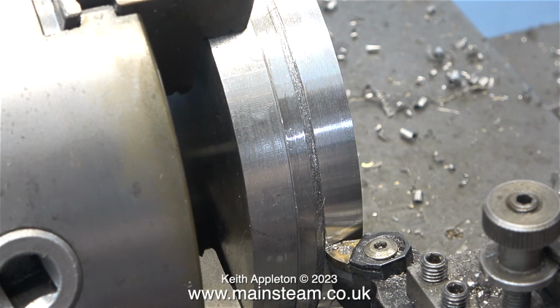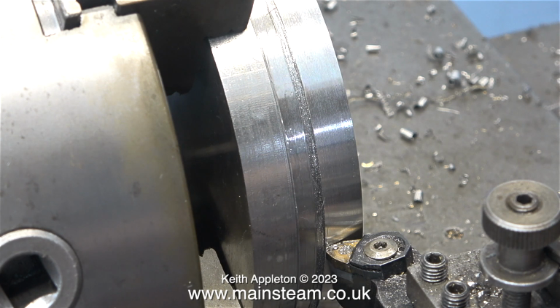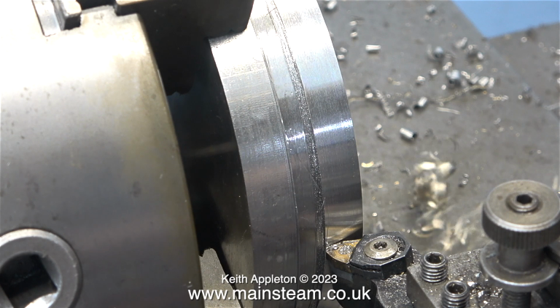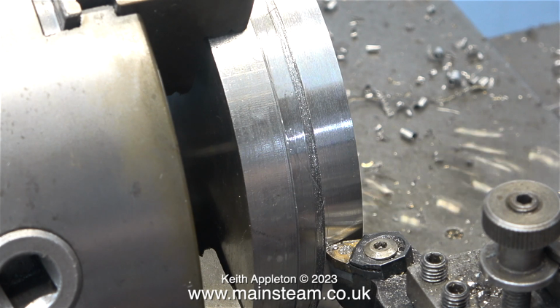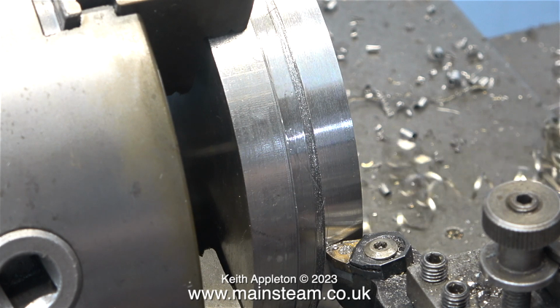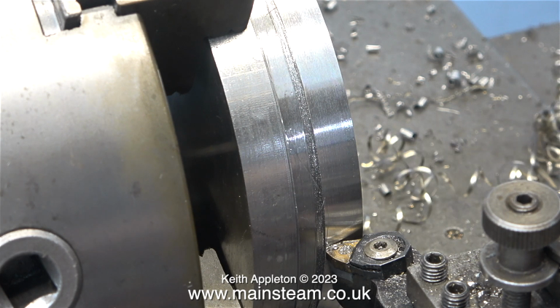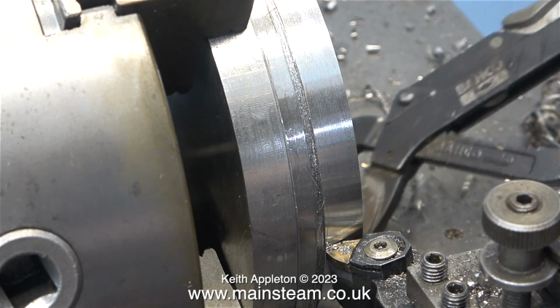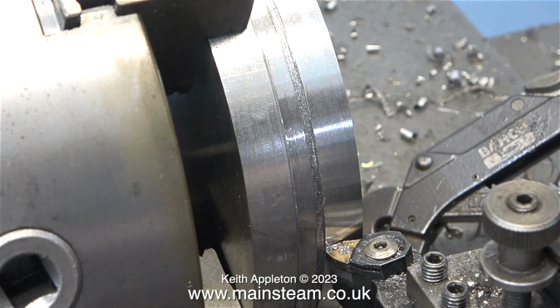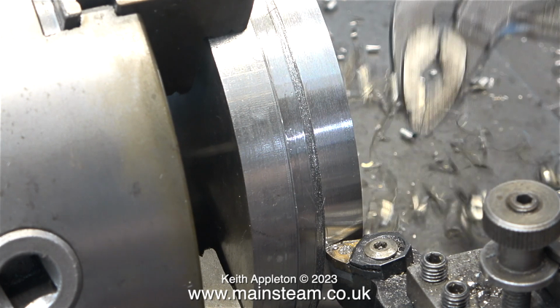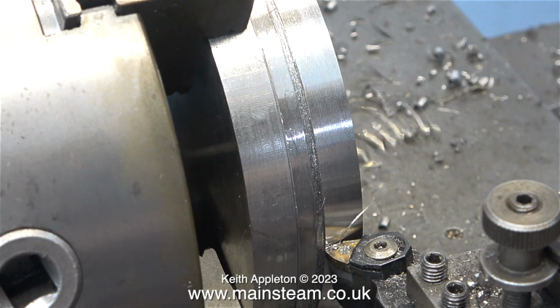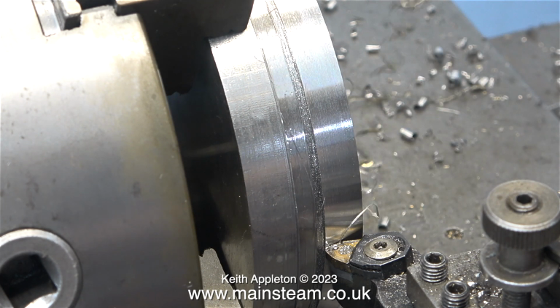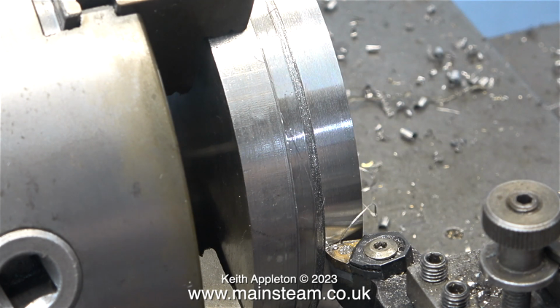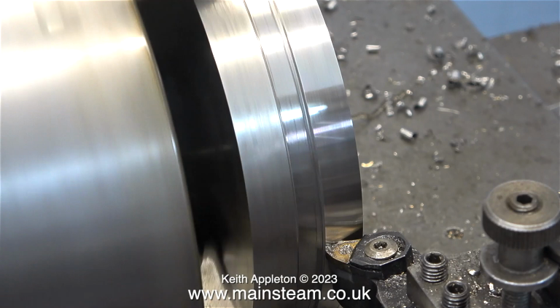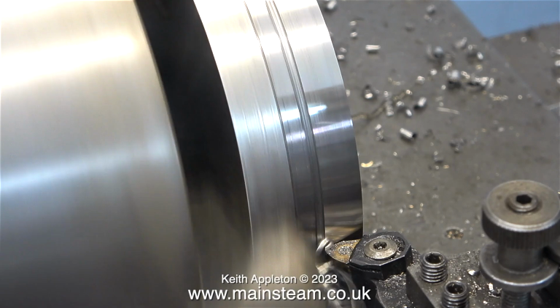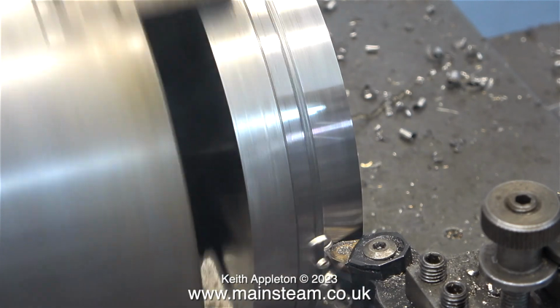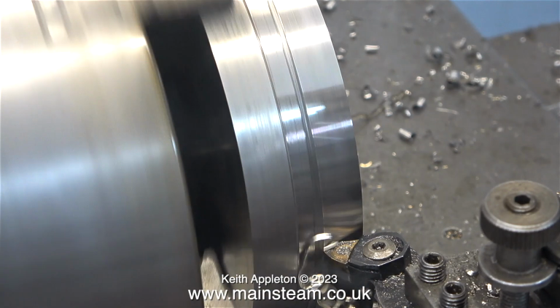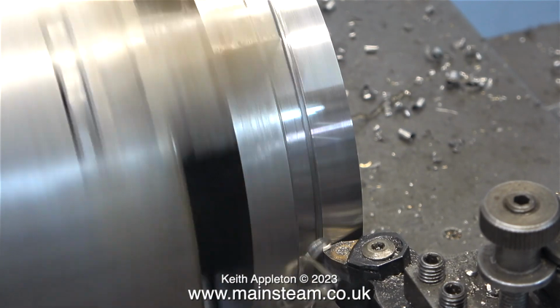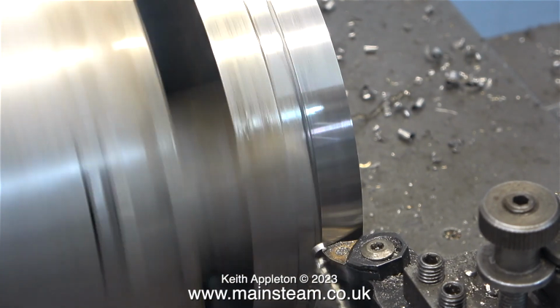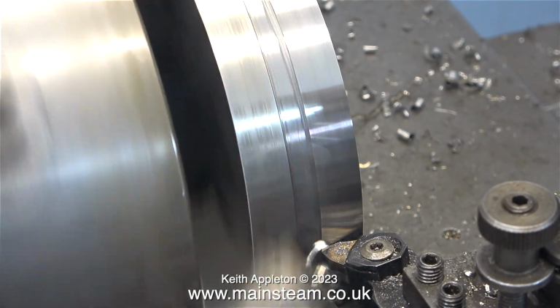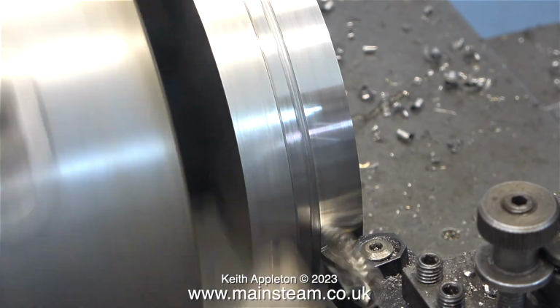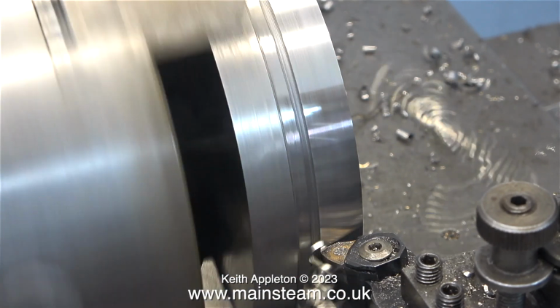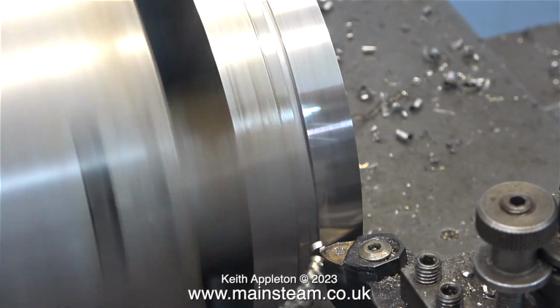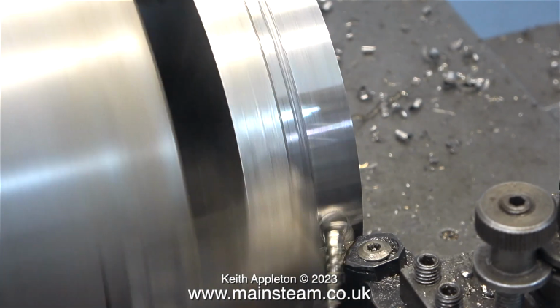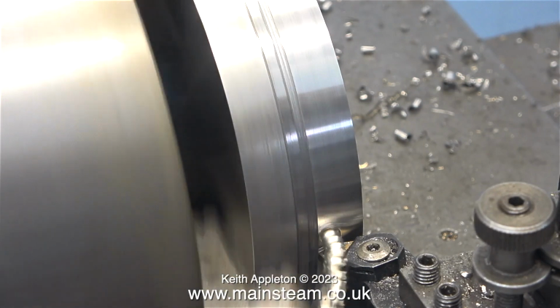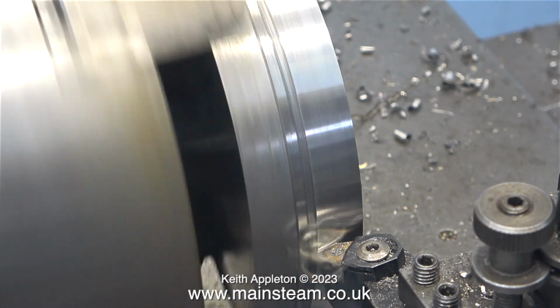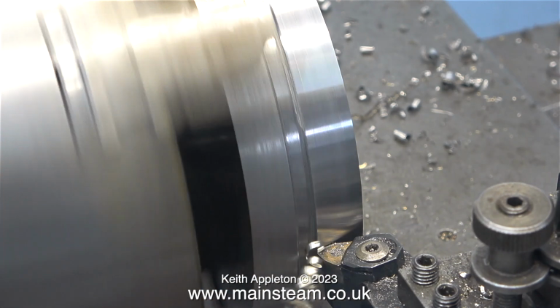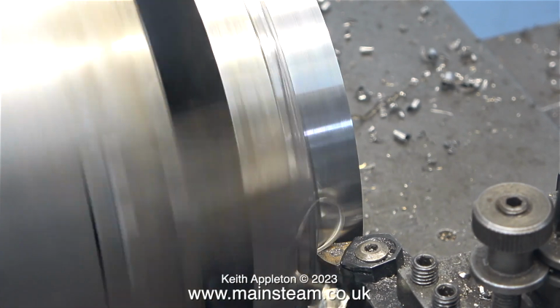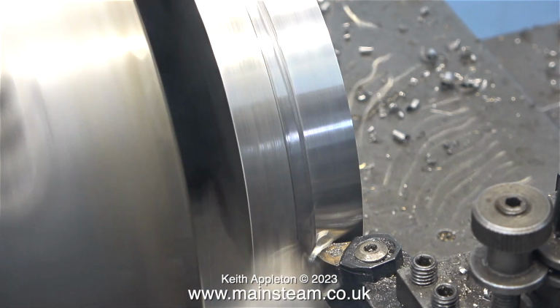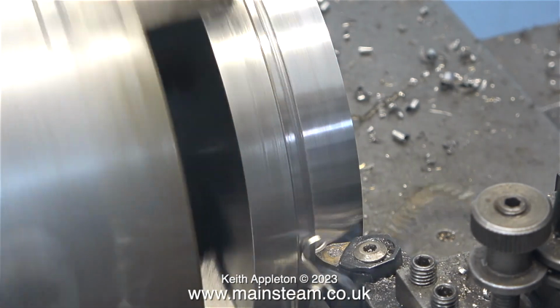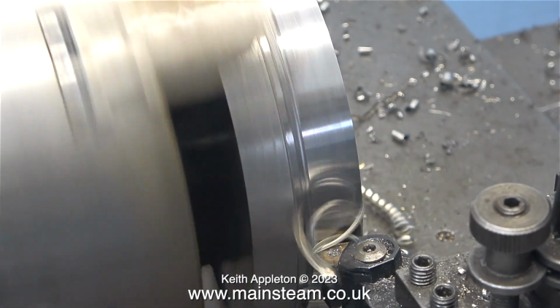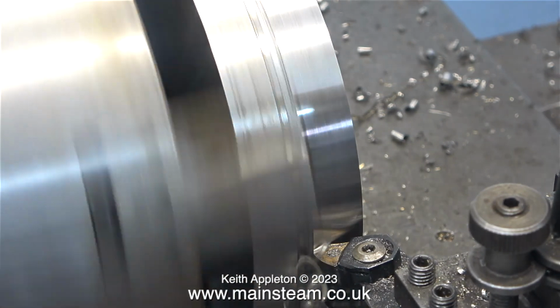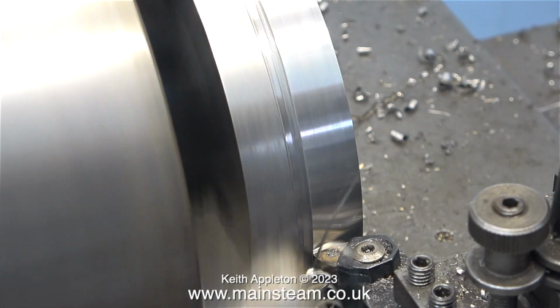This is a problem — the swarf. I'm using a pair of grips to remove it from the area around the work, because if the chuck grabs it, it flails it all over the workshop. I've been hit with this stuff many times, and it cuts.